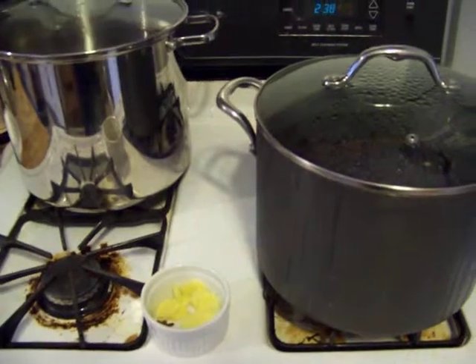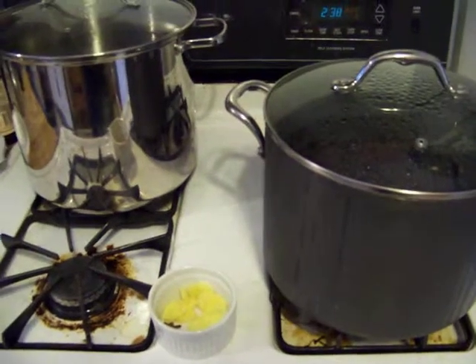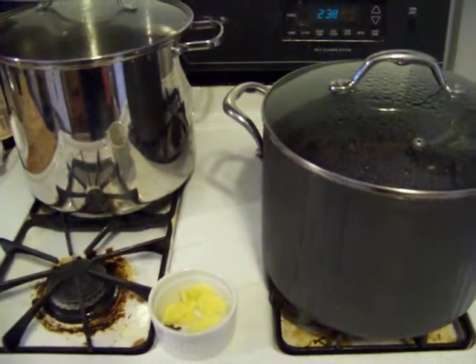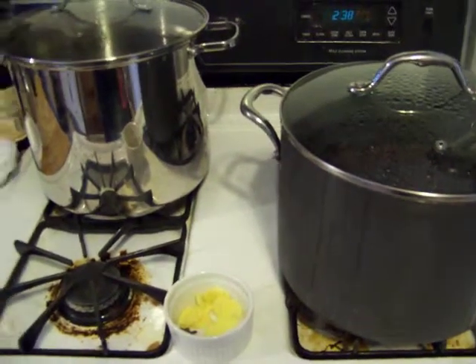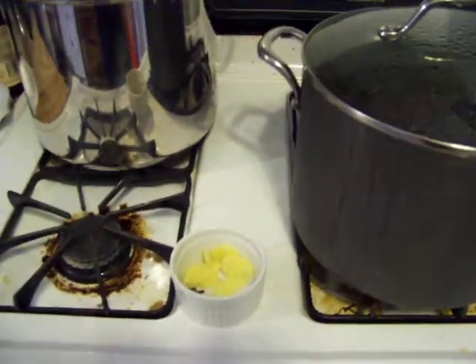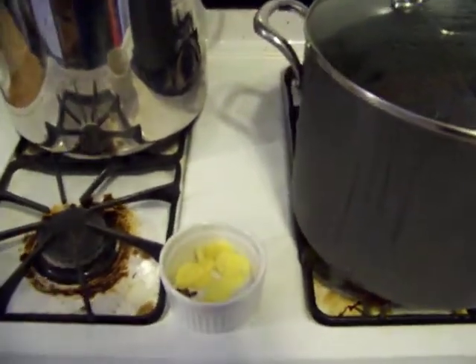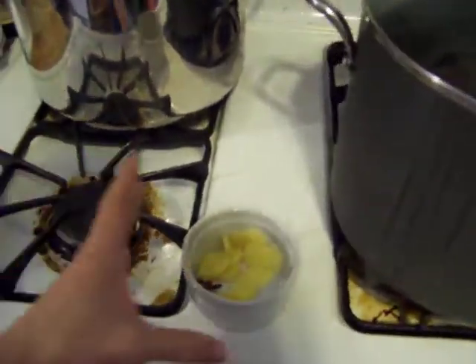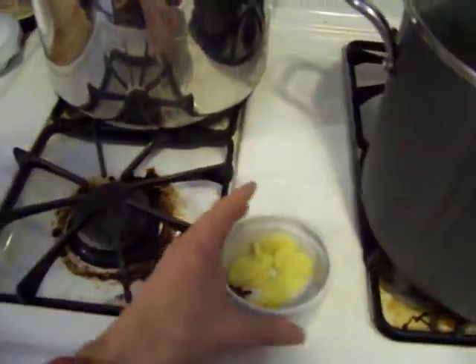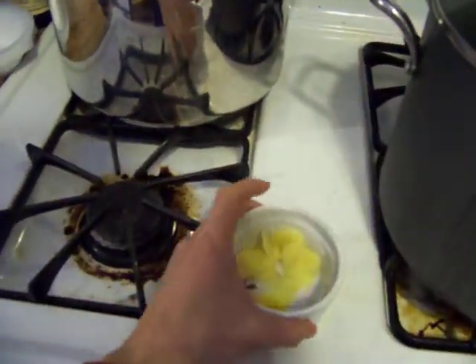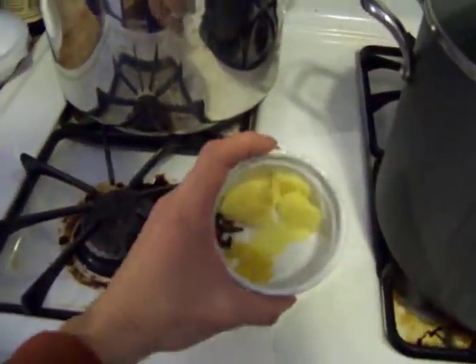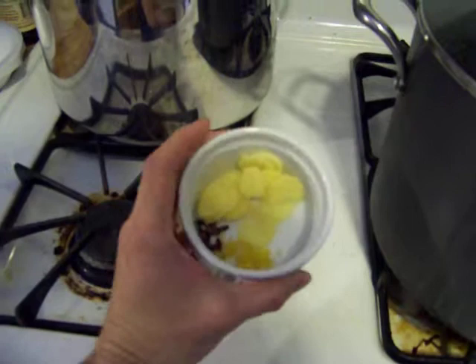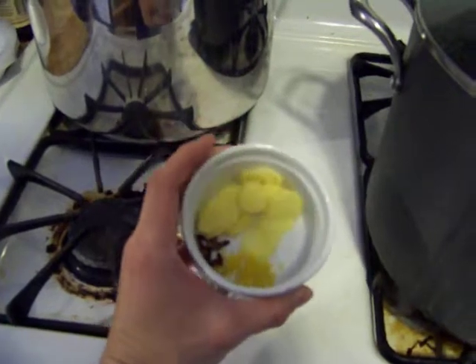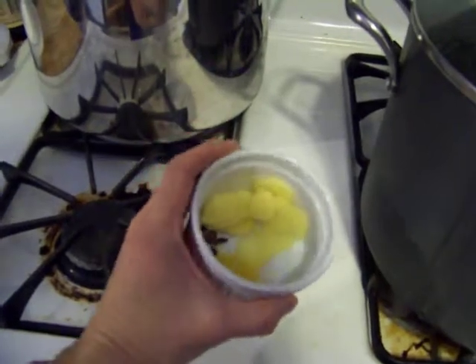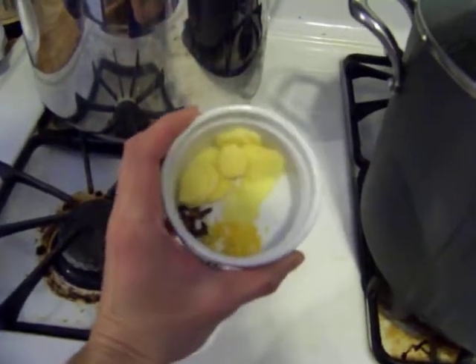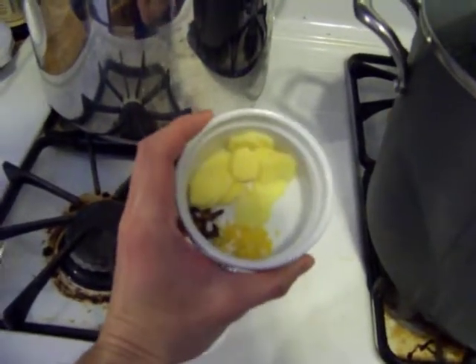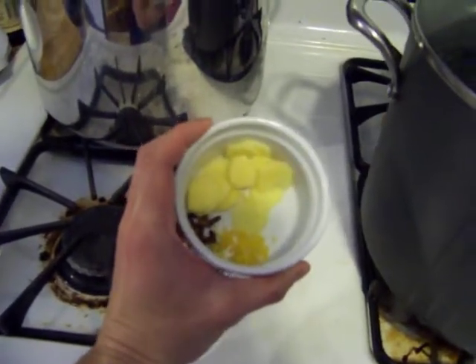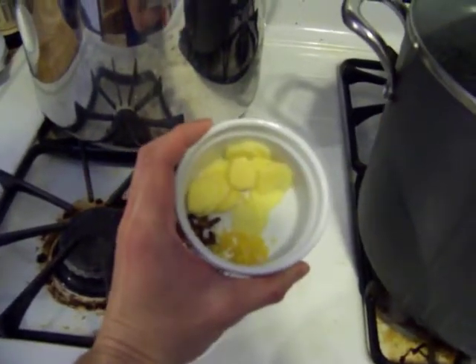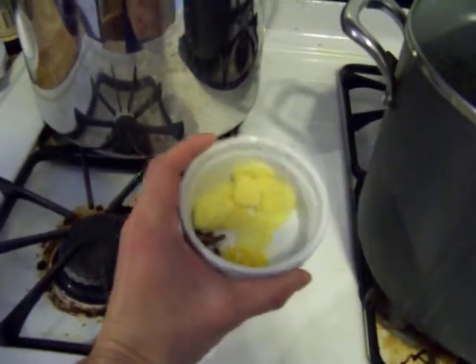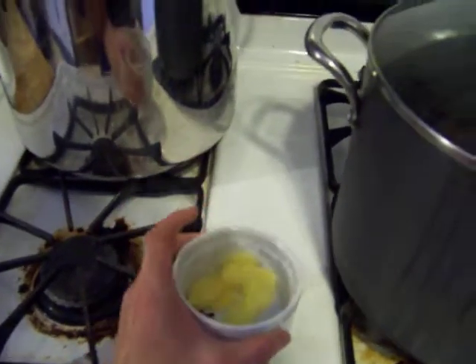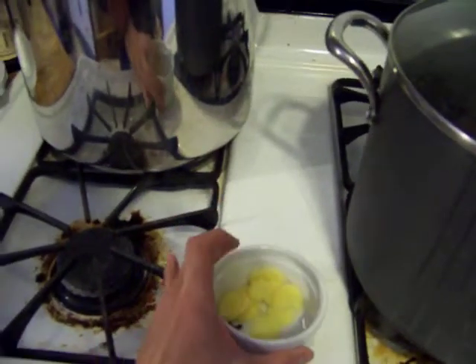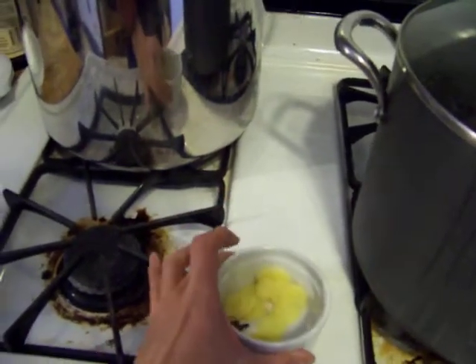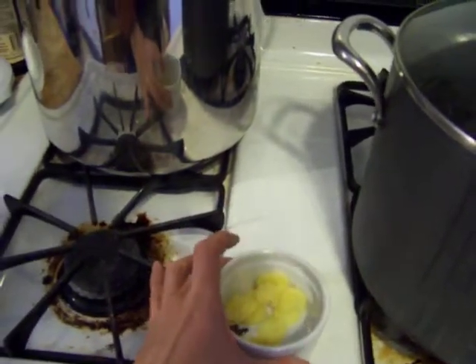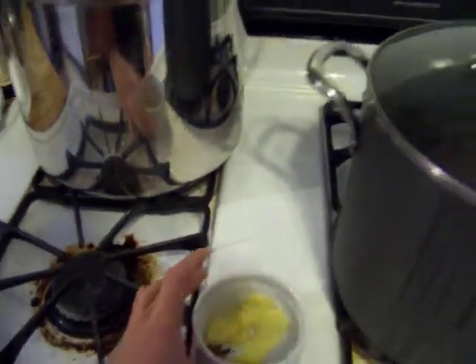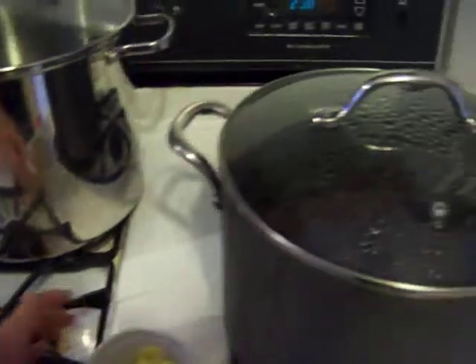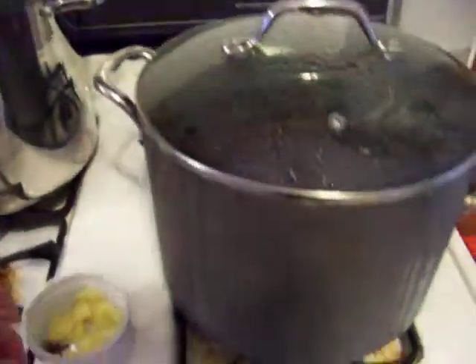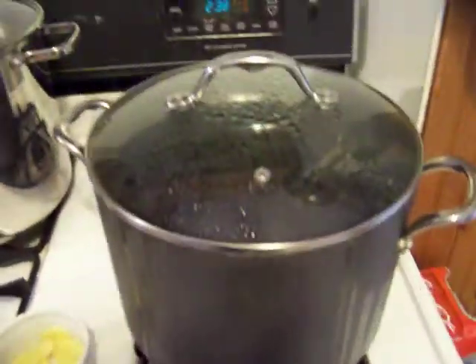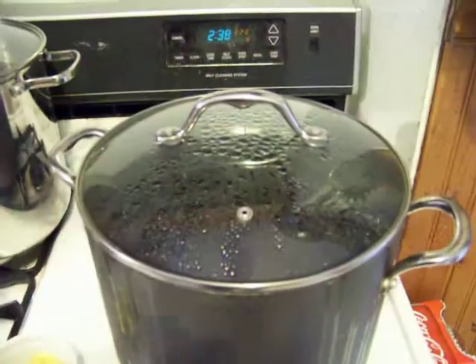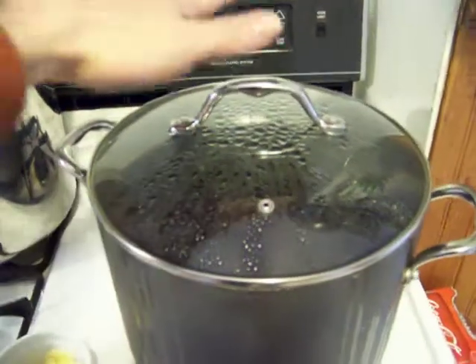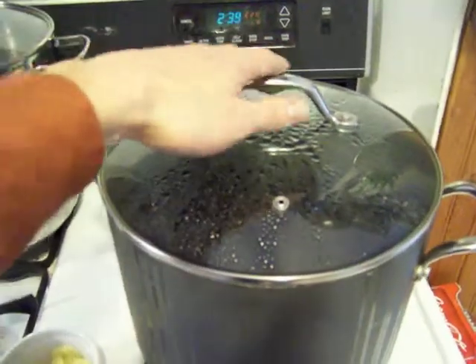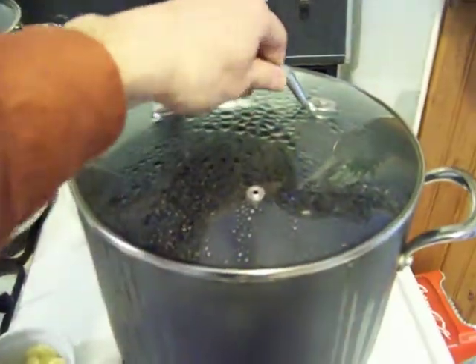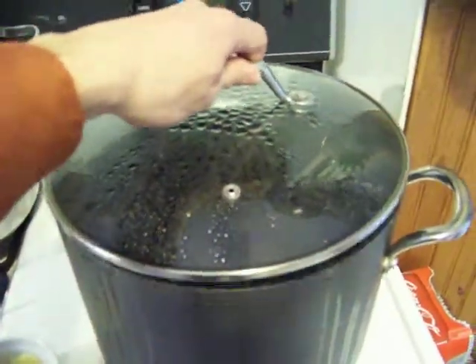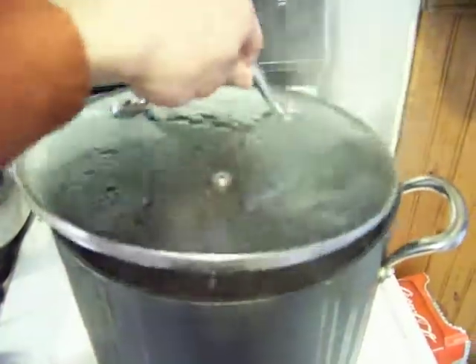Our next step is we're going to take our ginger, the cloves, and that little pinch of lemon peel, and we're going to add it to the barm. Notice I have the heat off, and I'm going to take the lid off.